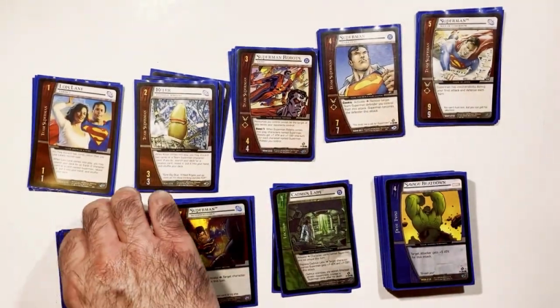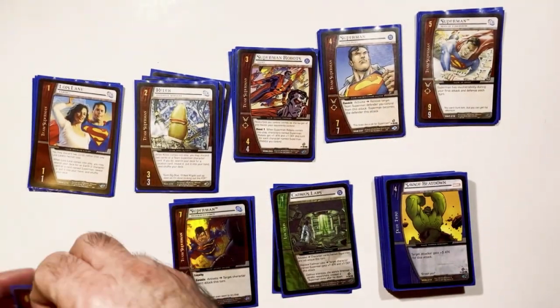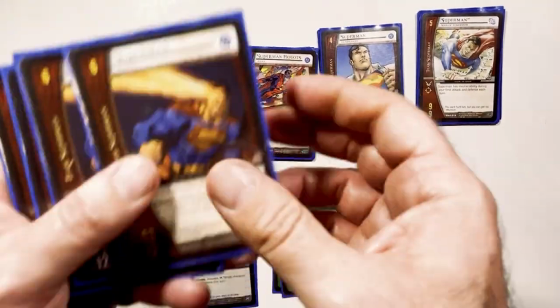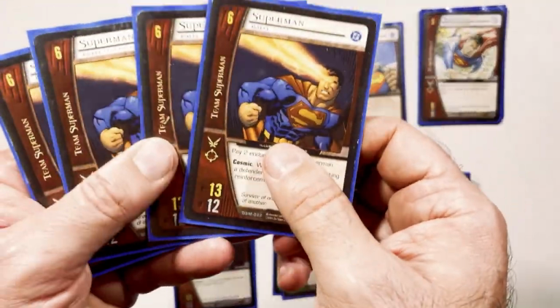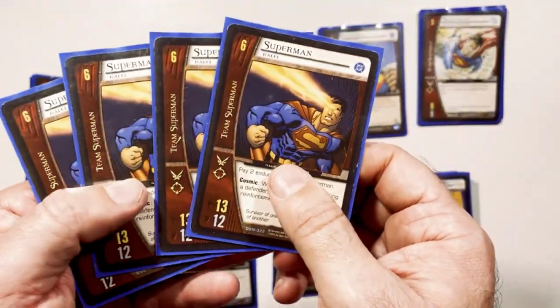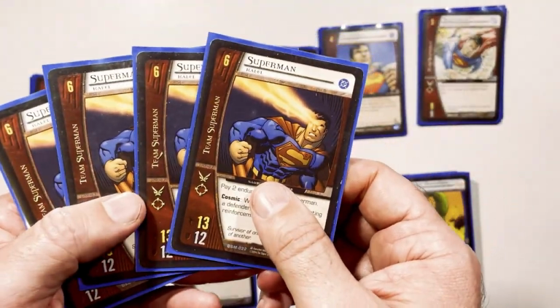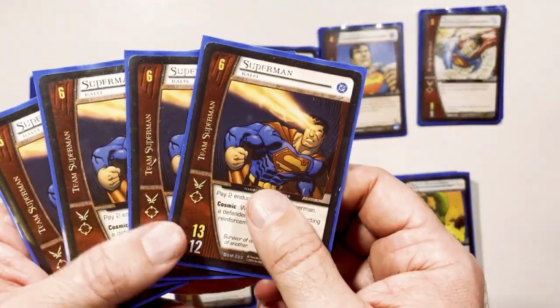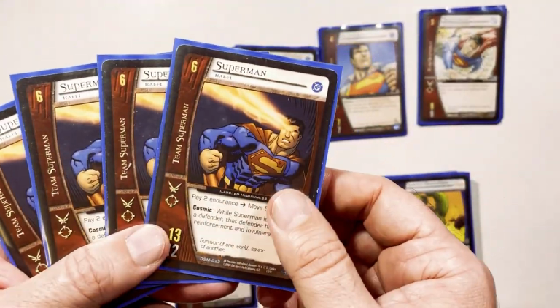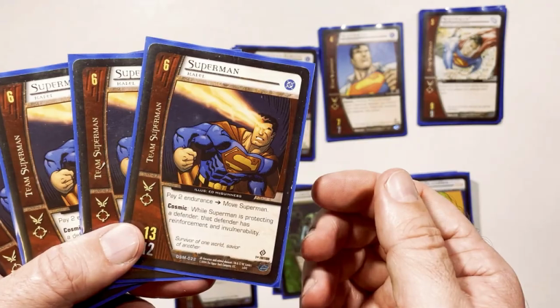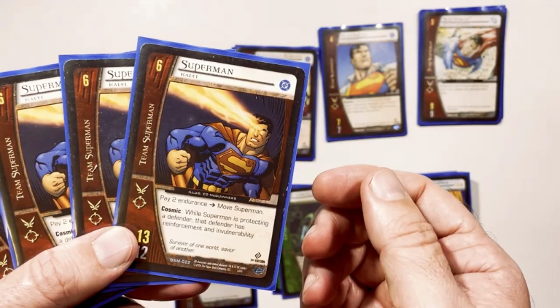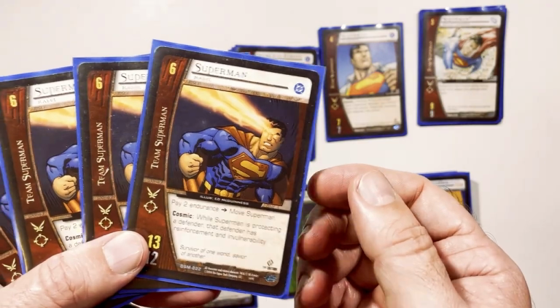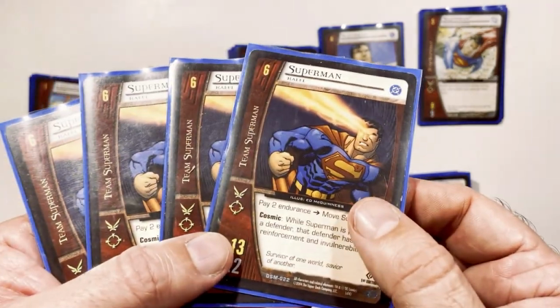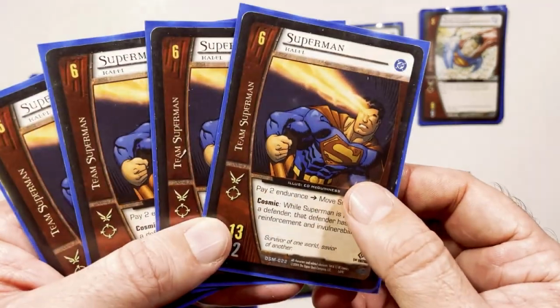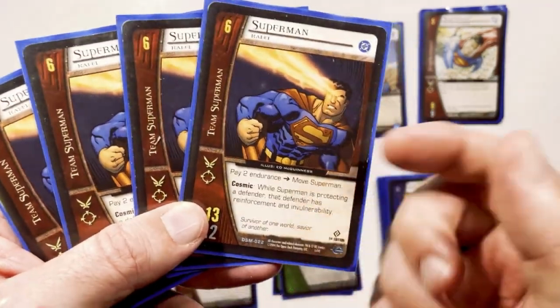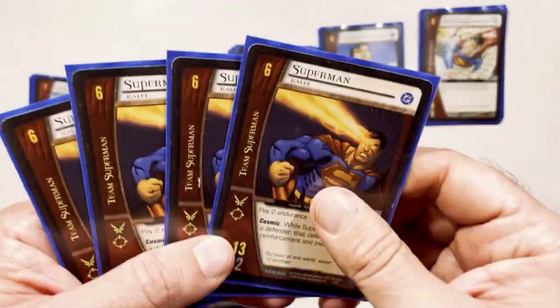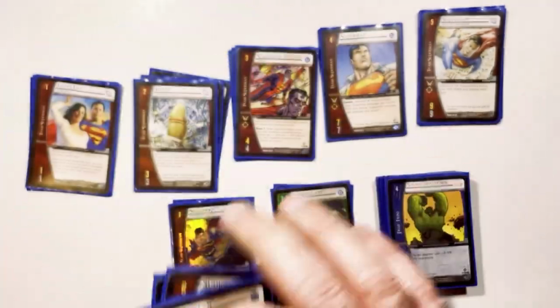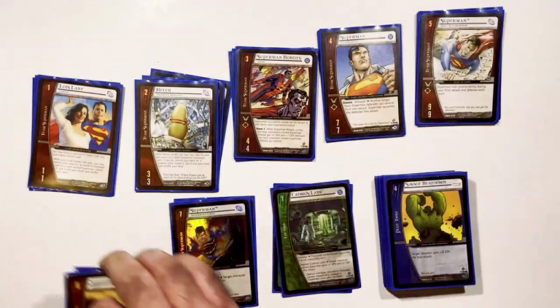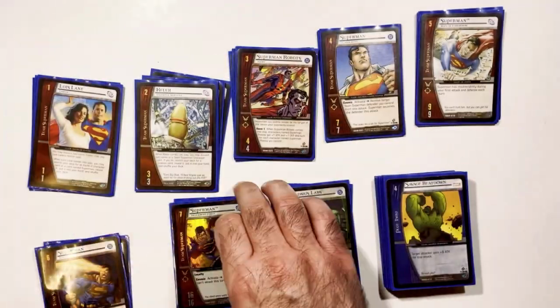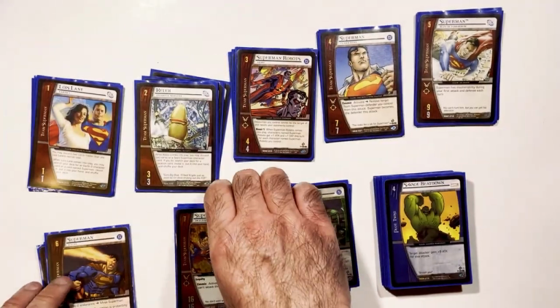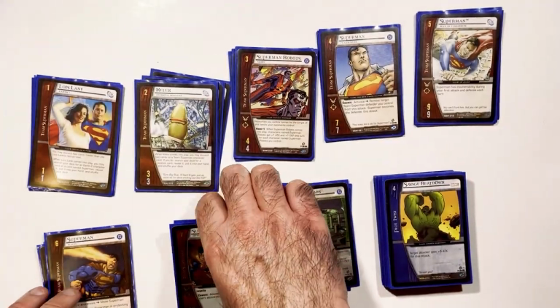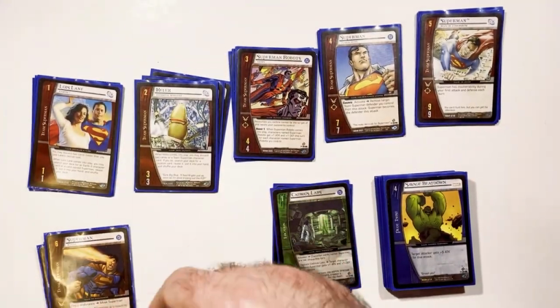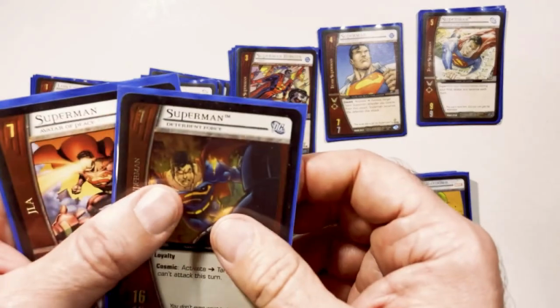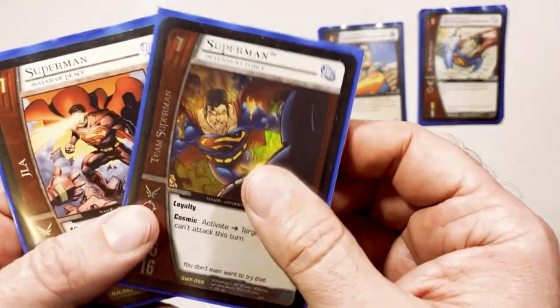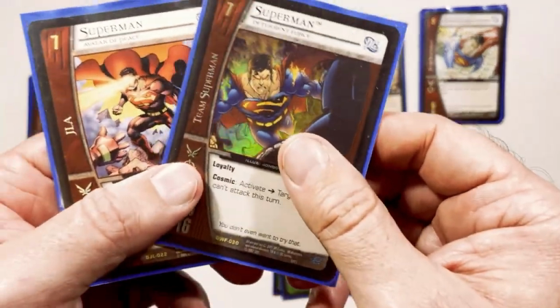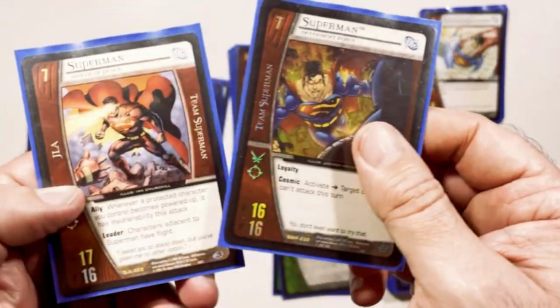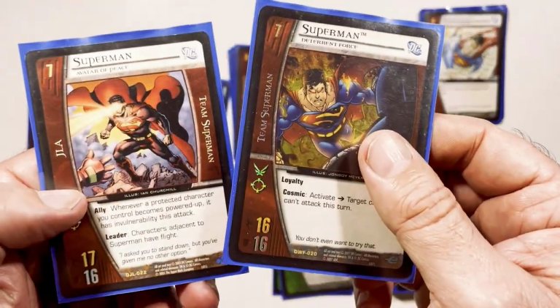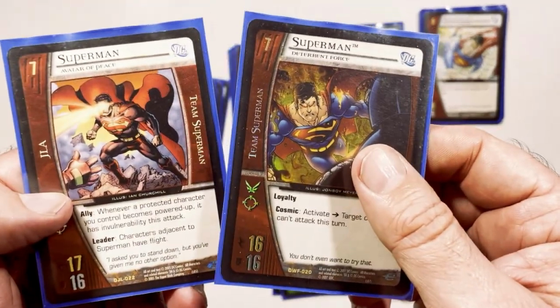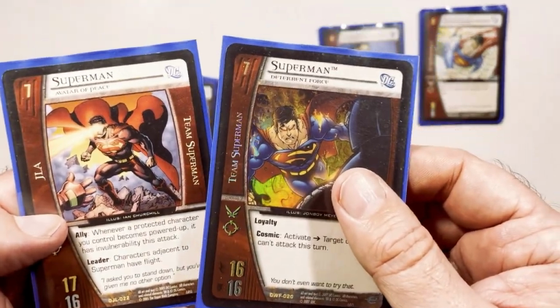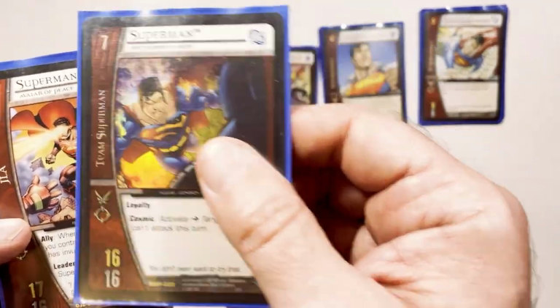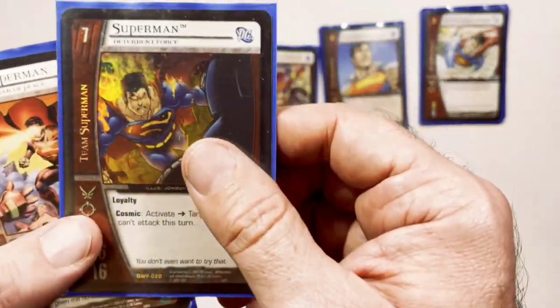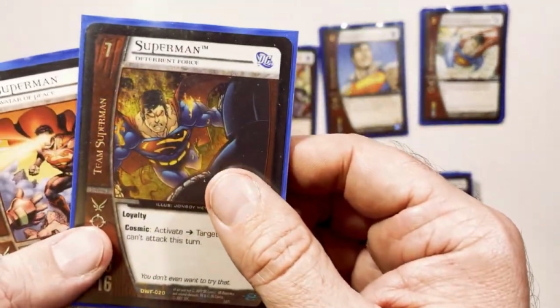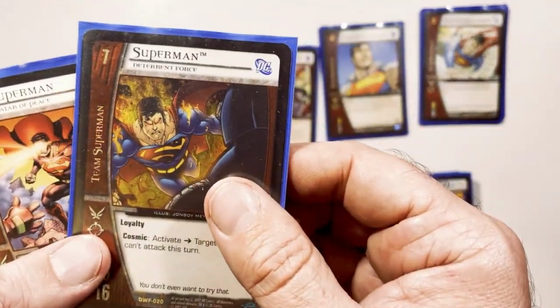Turn six is Kyle Superman — cool art with the heat vision. Turn seven, you should have won the game by now, but maybe not. We also have Avatar Peace as a turn force option.